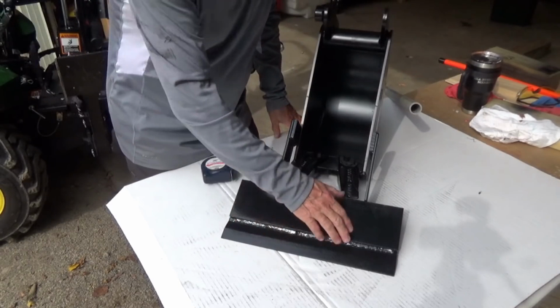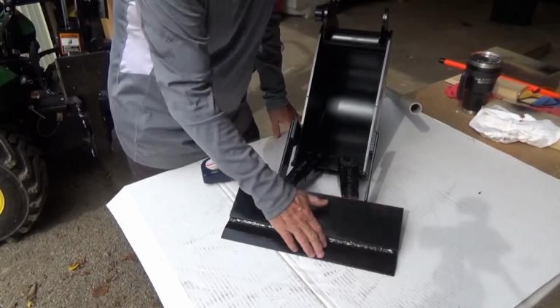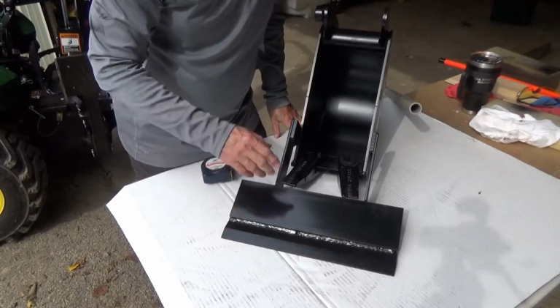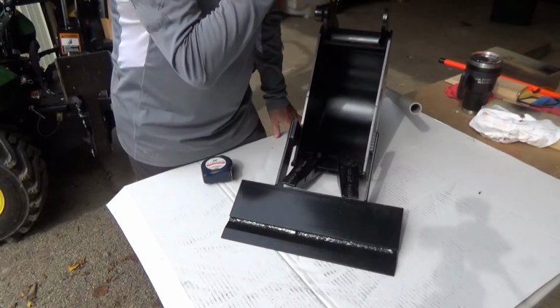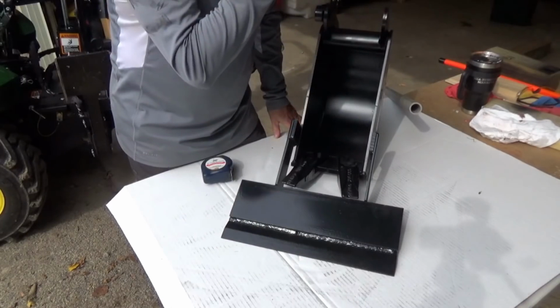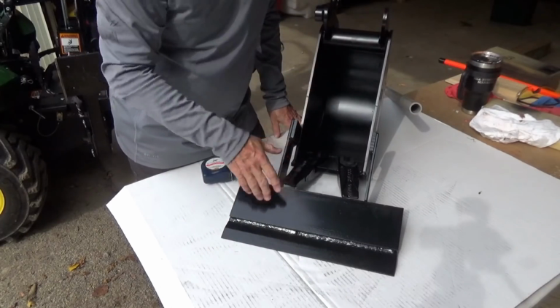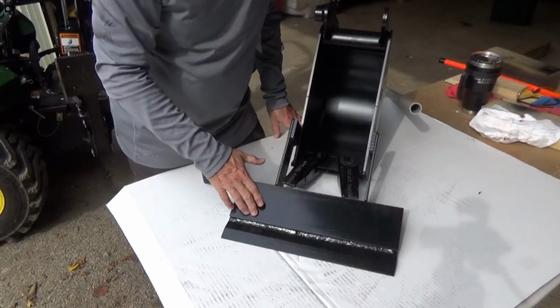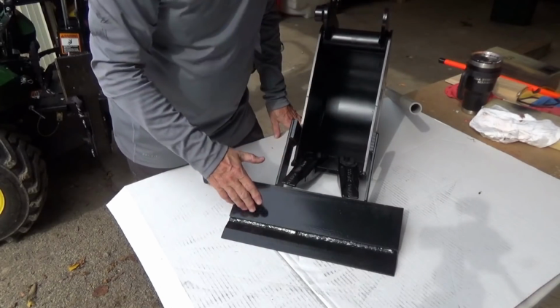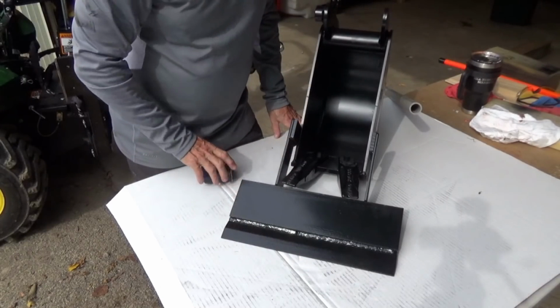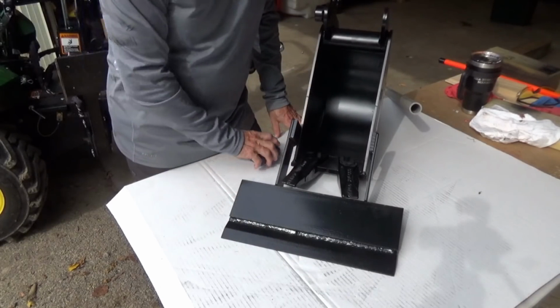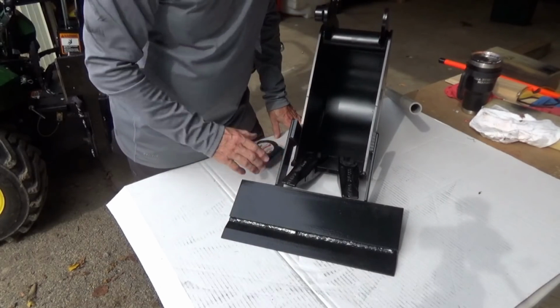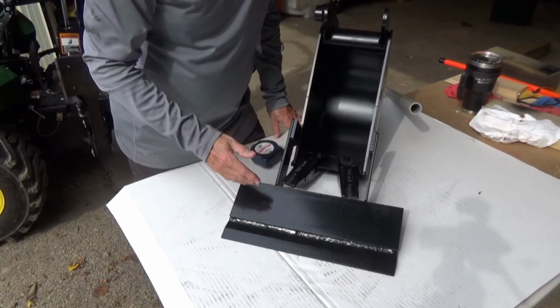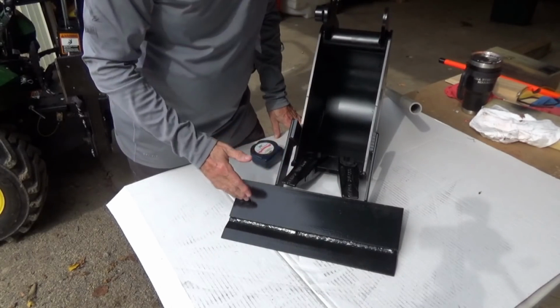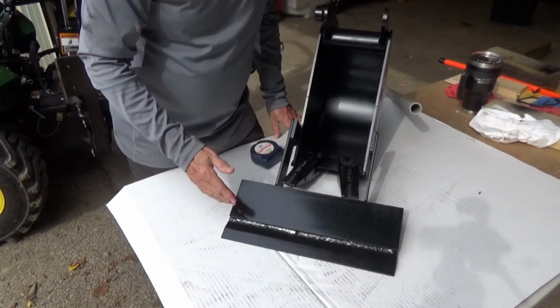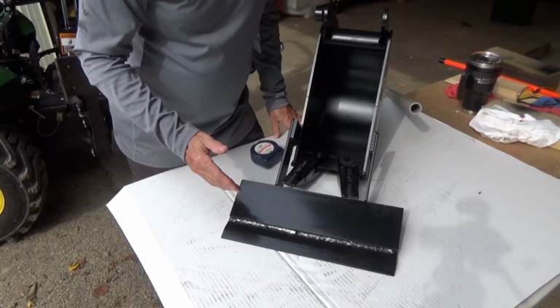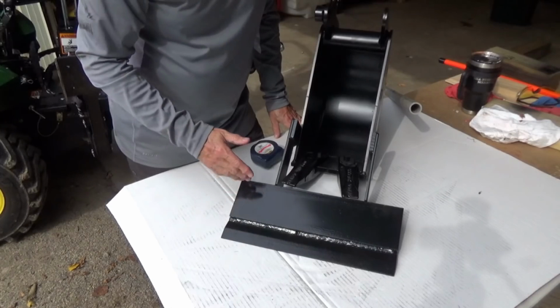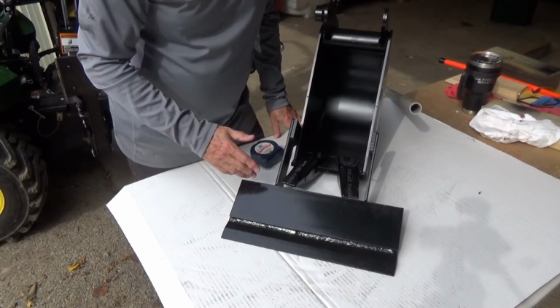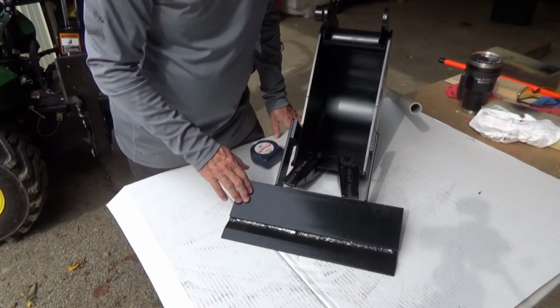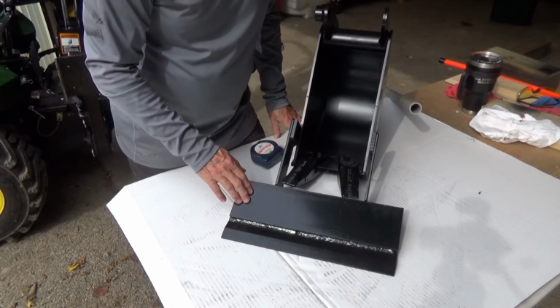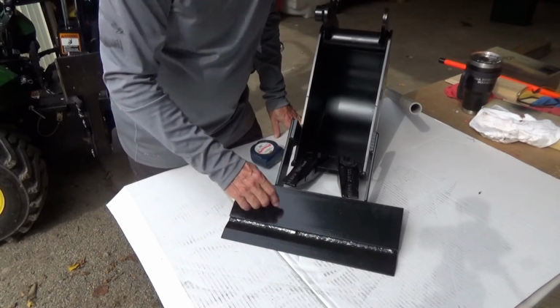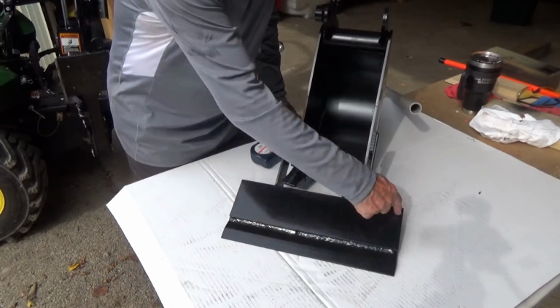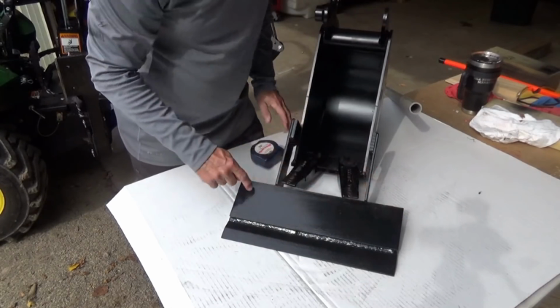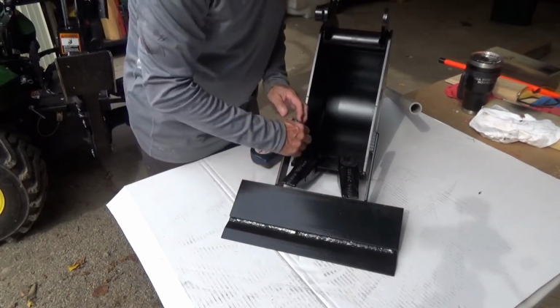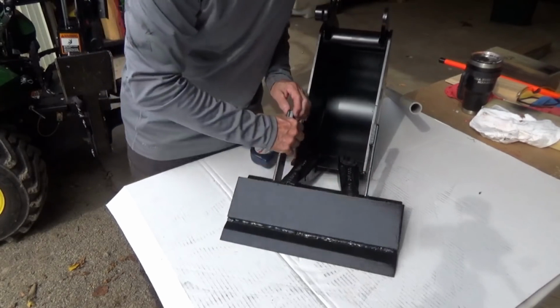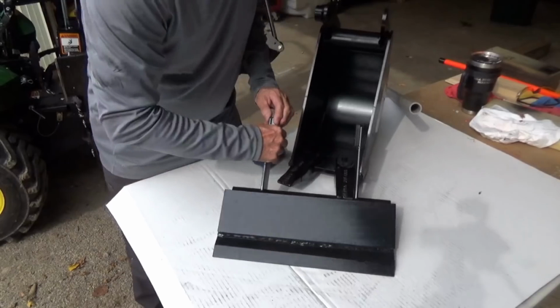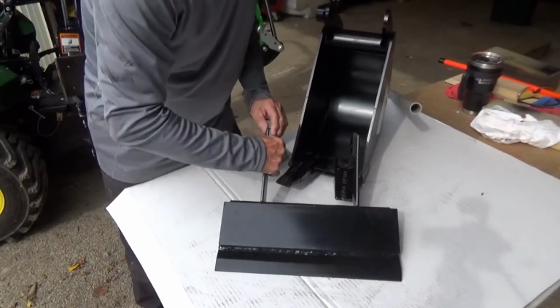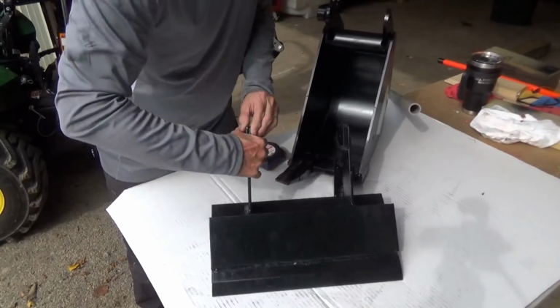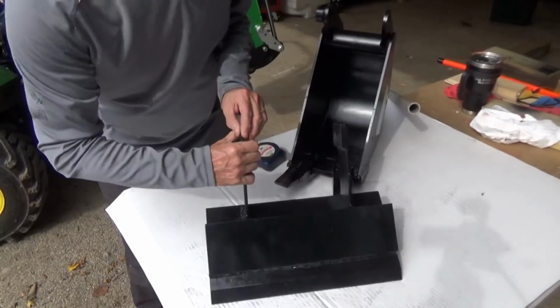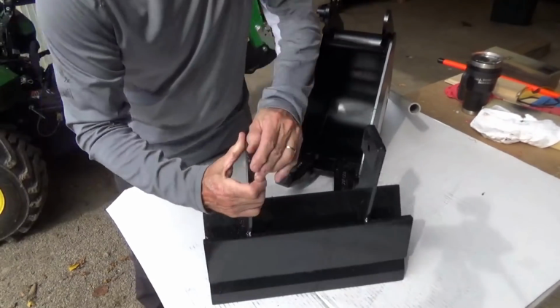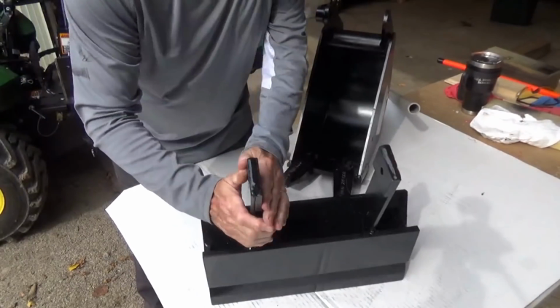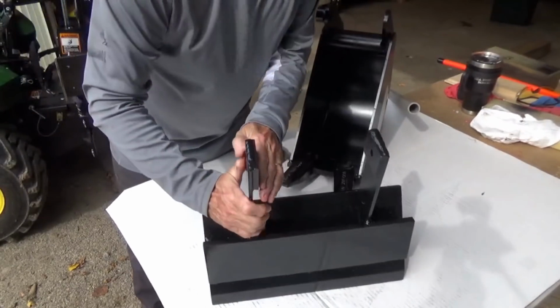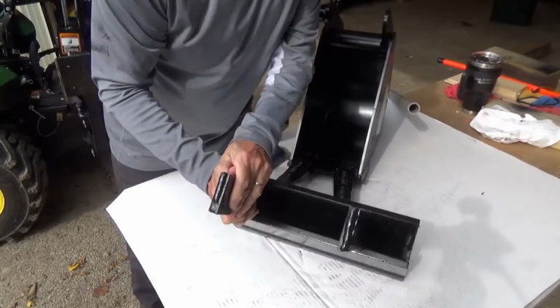The scraper blade's about 15 and a half inches wide, and there's no particular reason — I just had a piece of old snowplow blade, then one cut into three pieces. That's what we were left with, and I thought, well, that's fine.